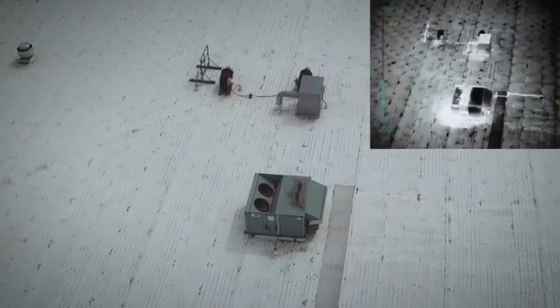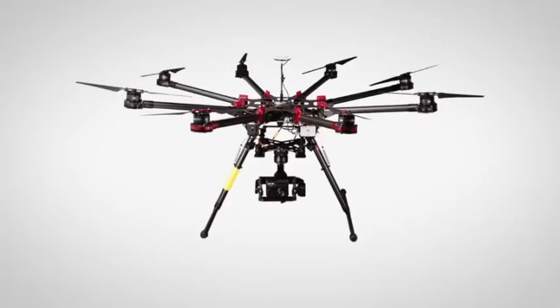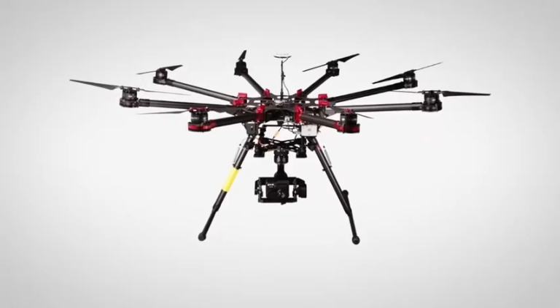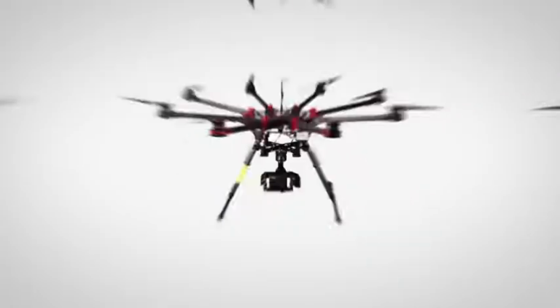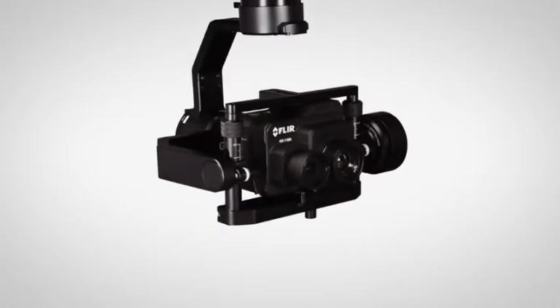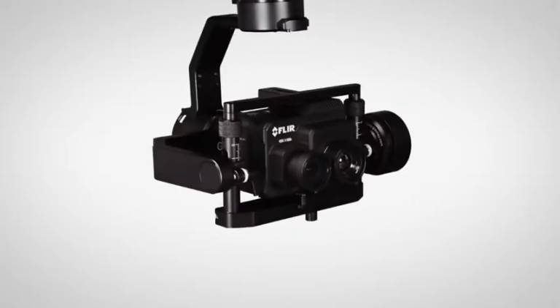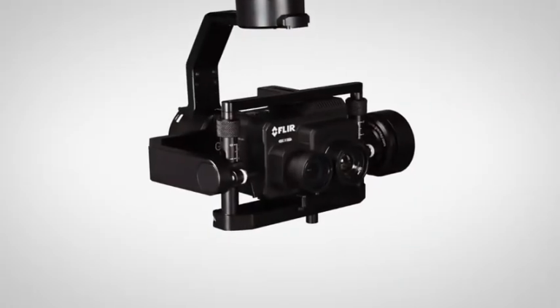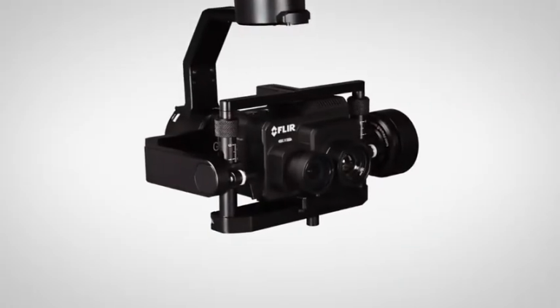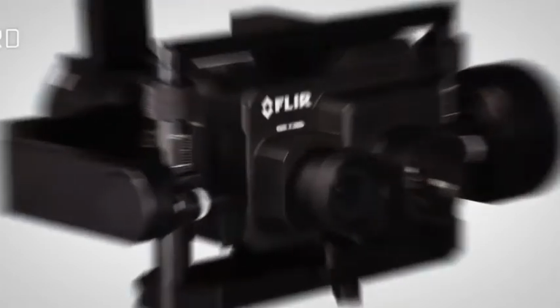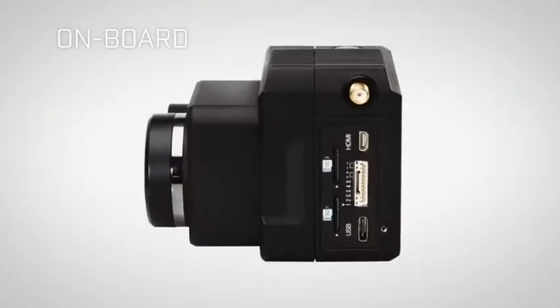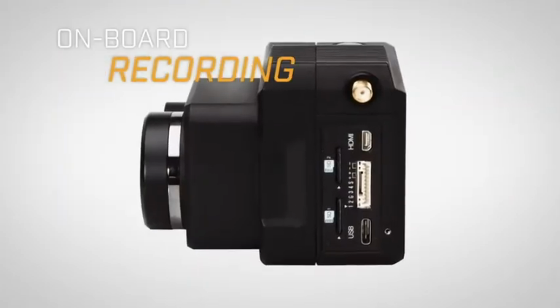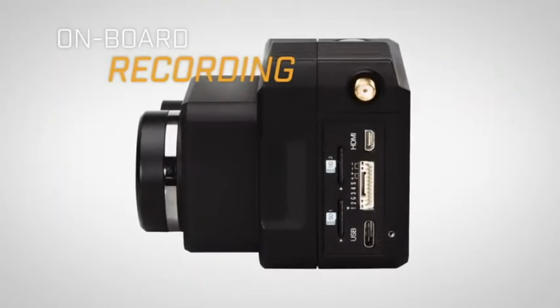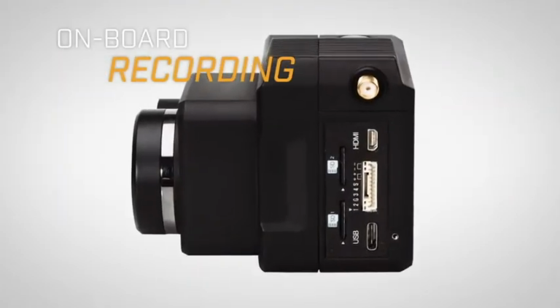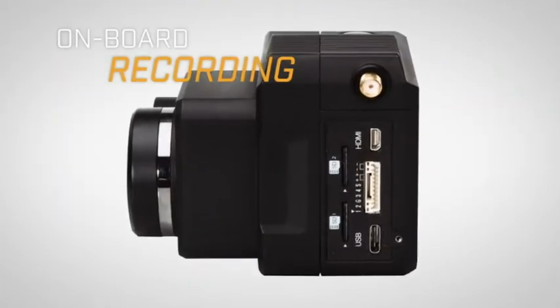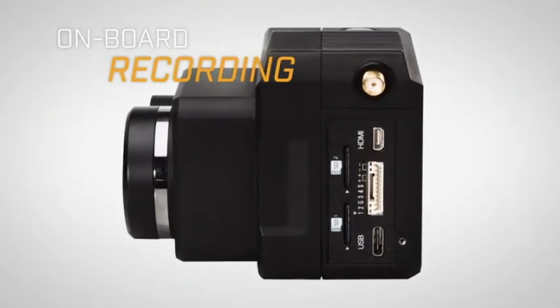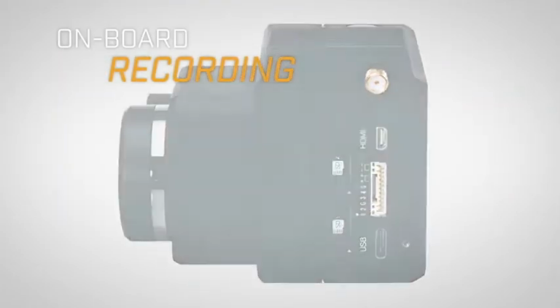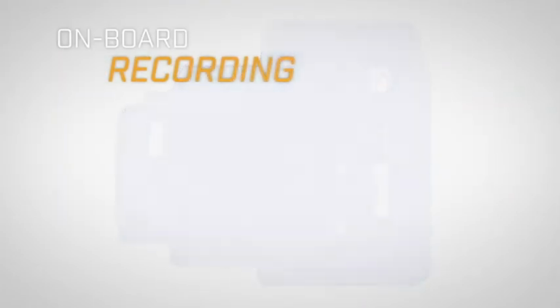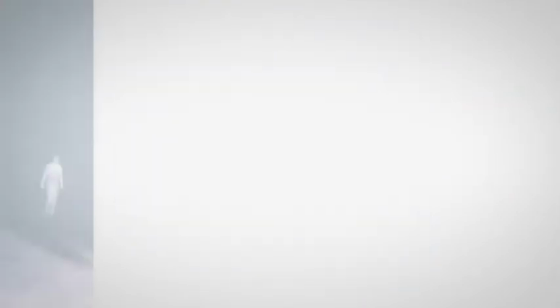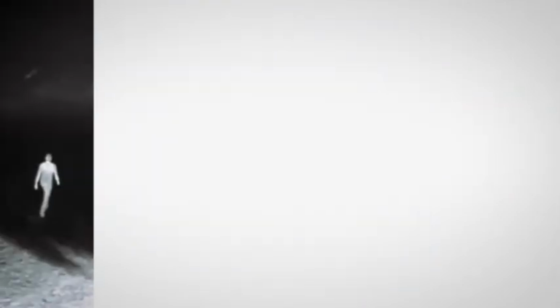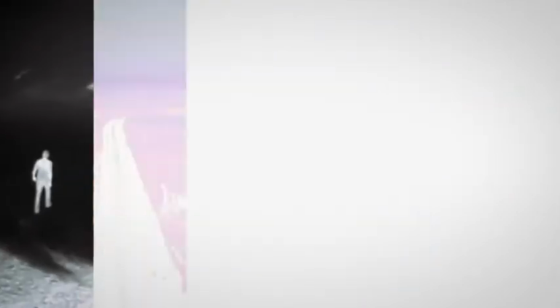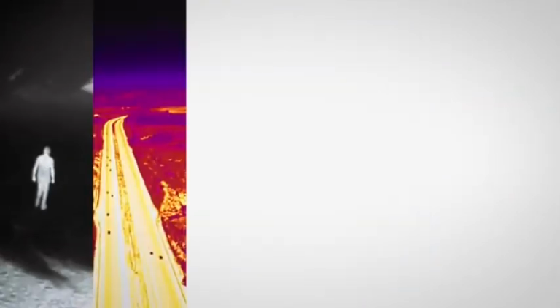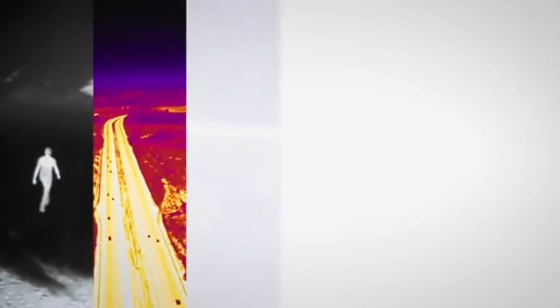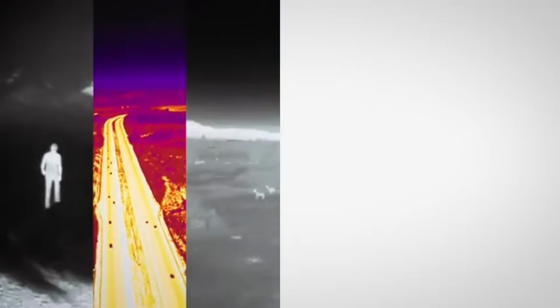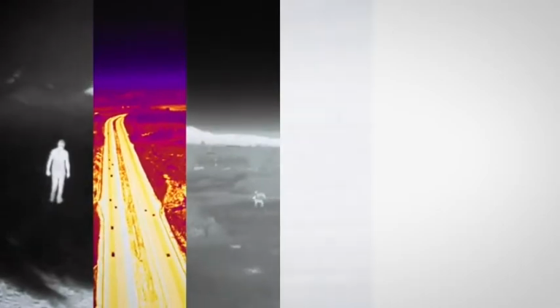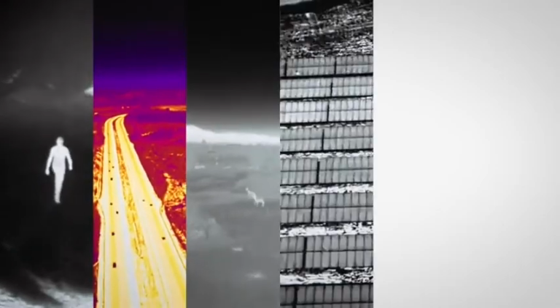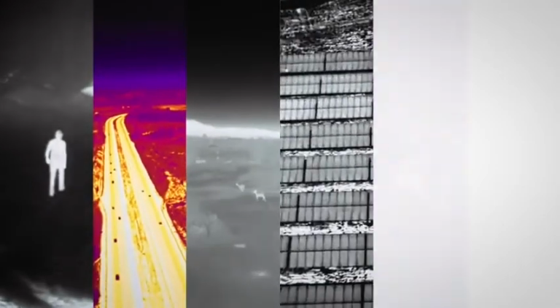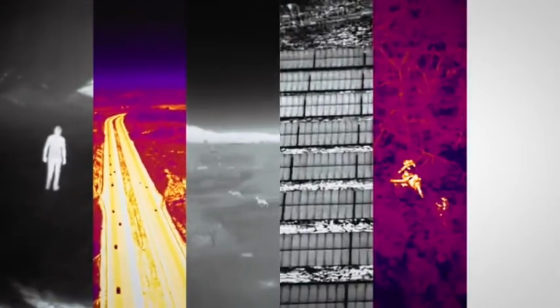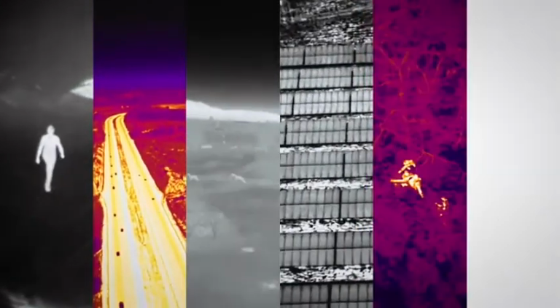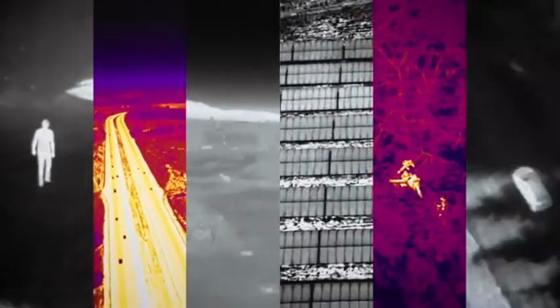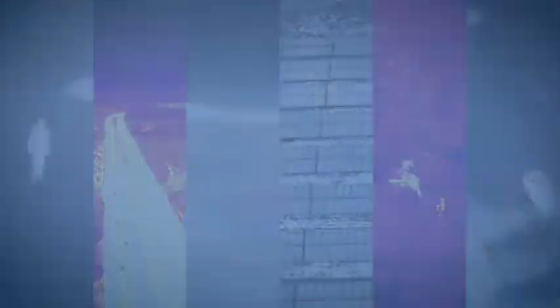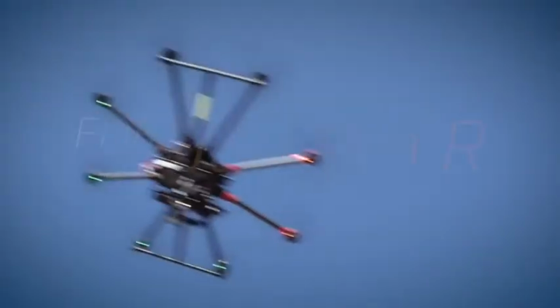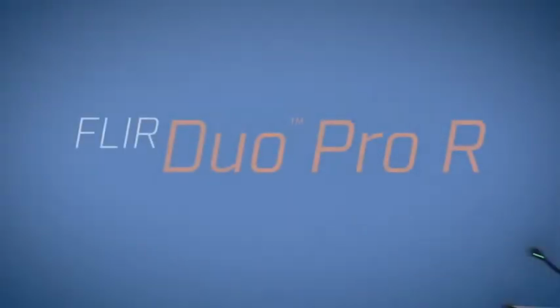Select the imagery you want to see and record it on two dedicated onboard SD cards. FLIR DUO PRO-R. Thermal imaging elevated.